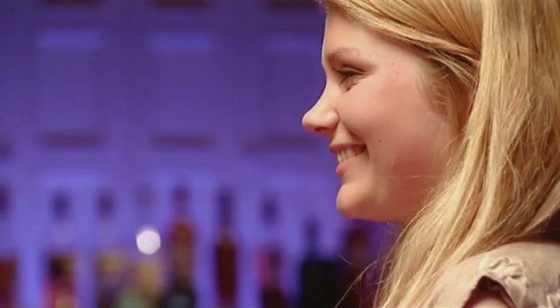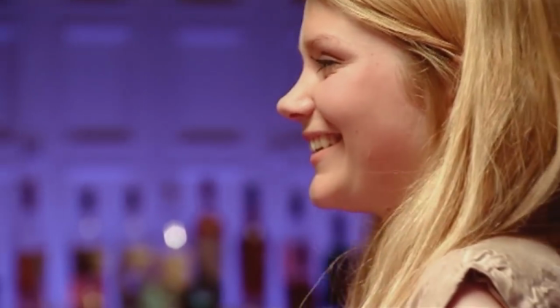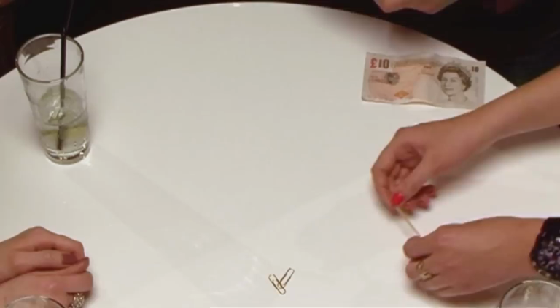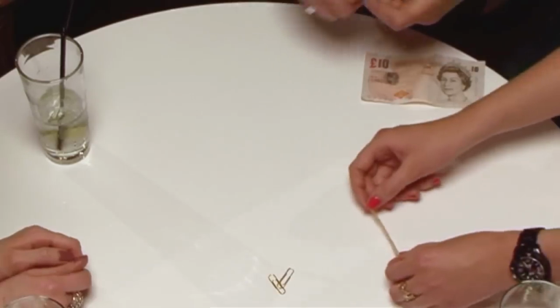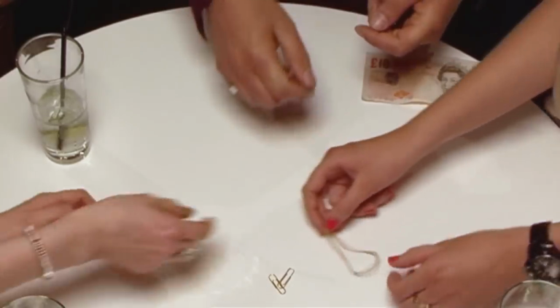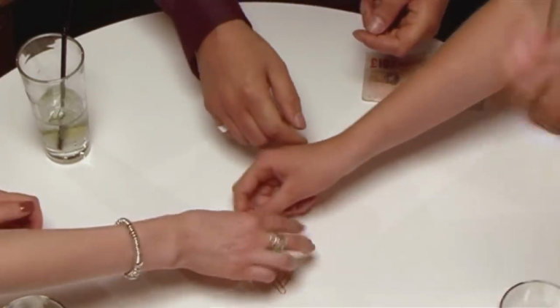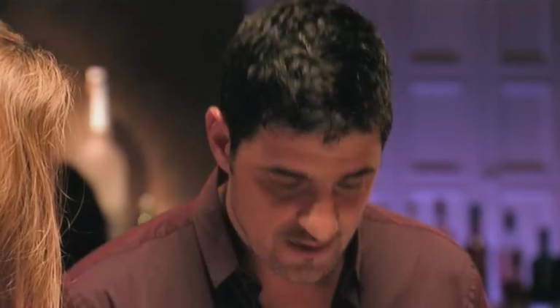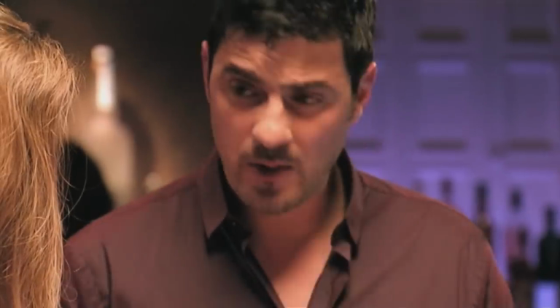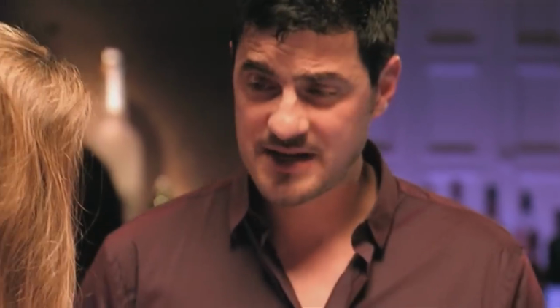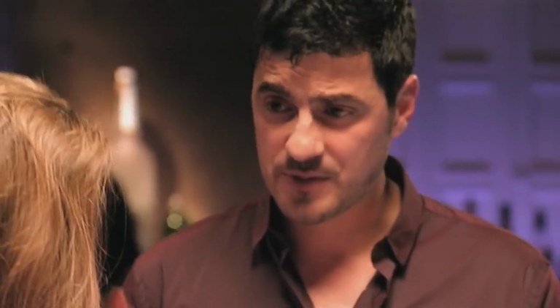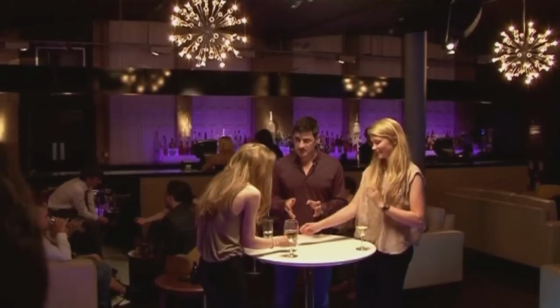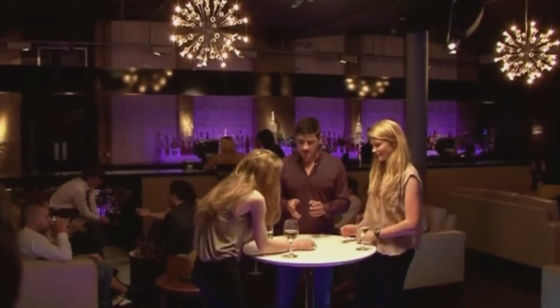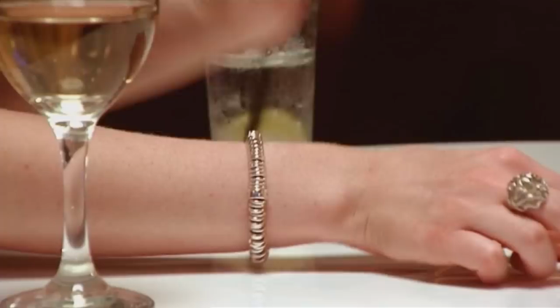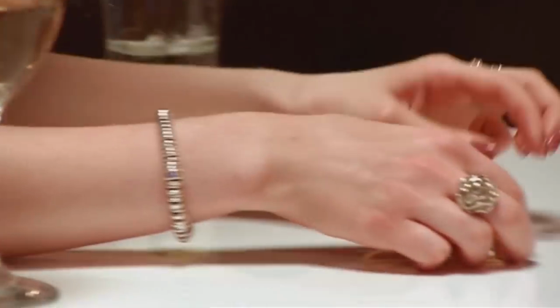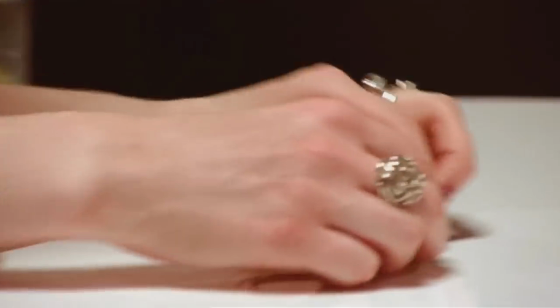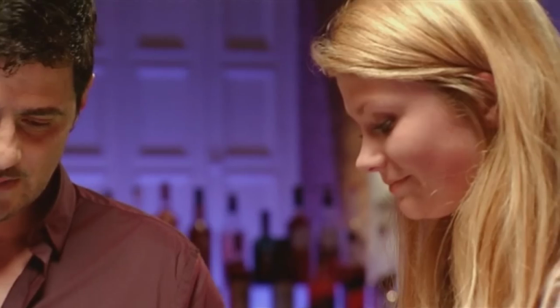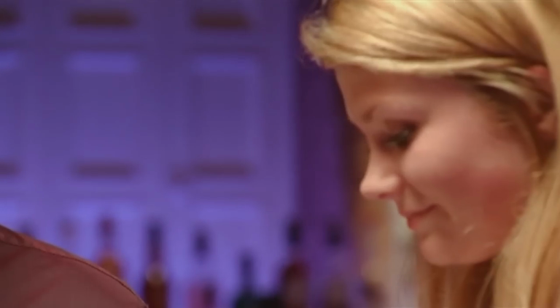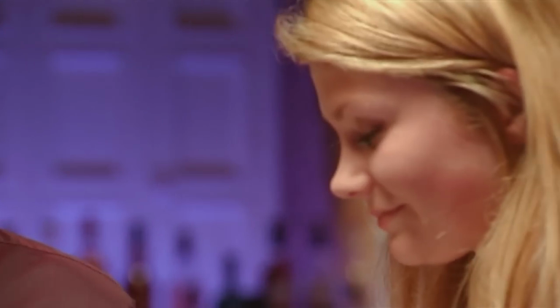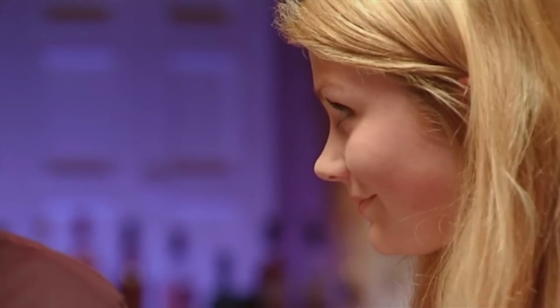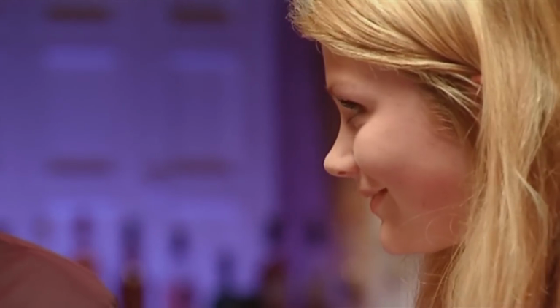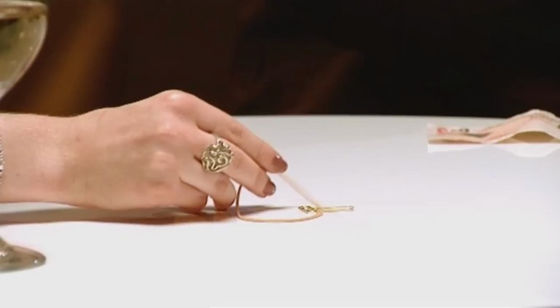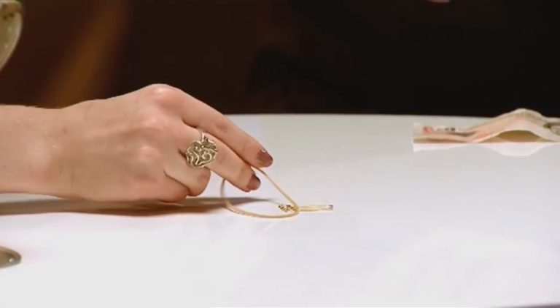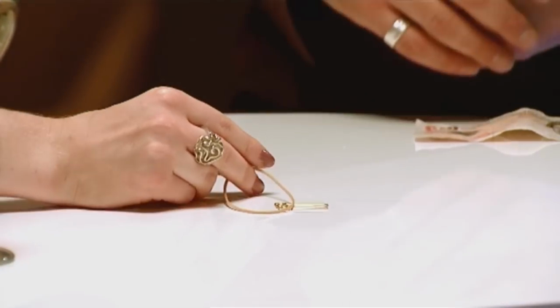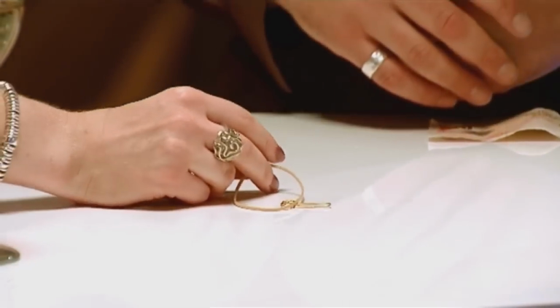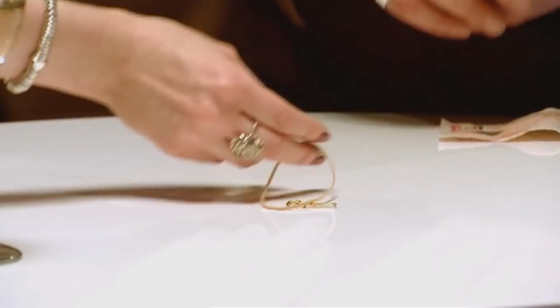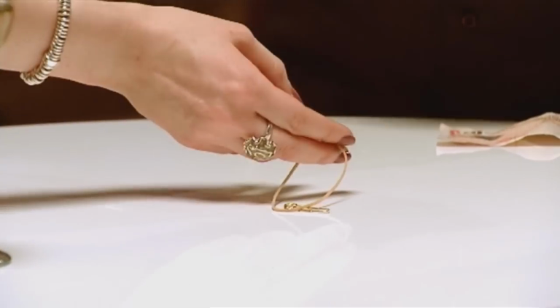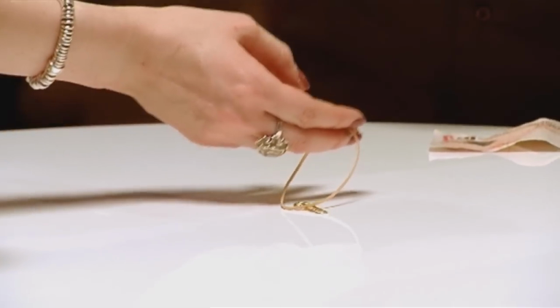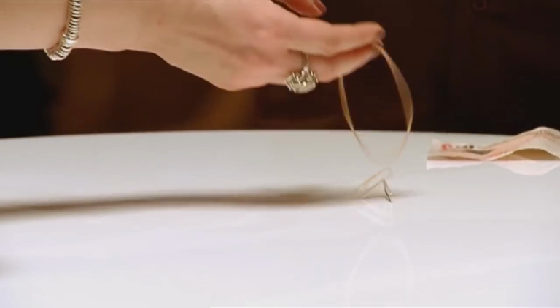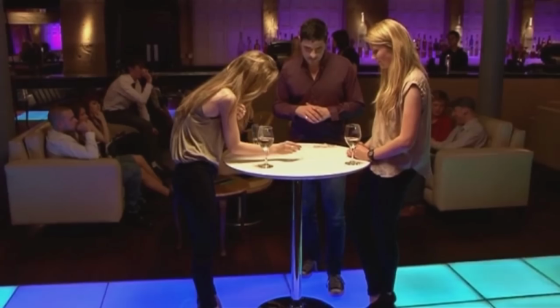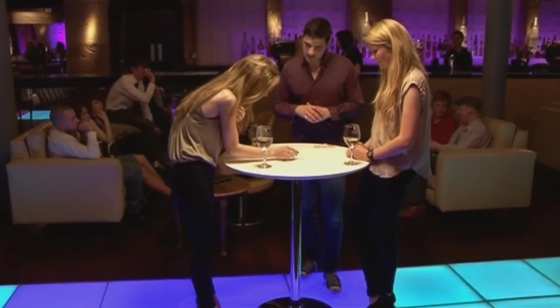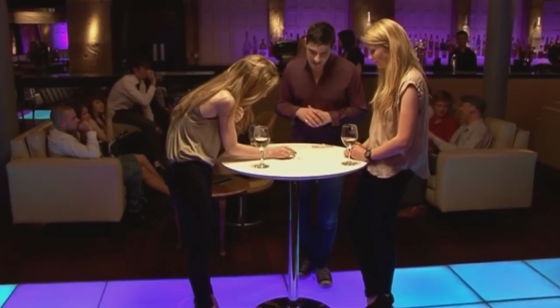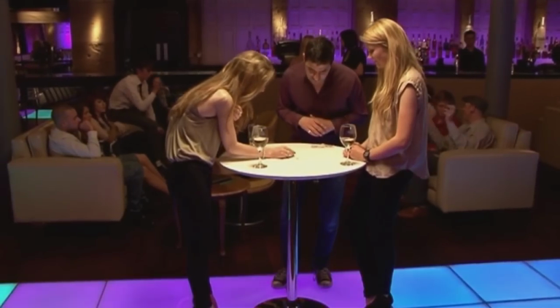All right, Katie, do you want to have a go? Are you going to go along the same route? Because it worked so well for Rachel? Oh, I thought you had it there.